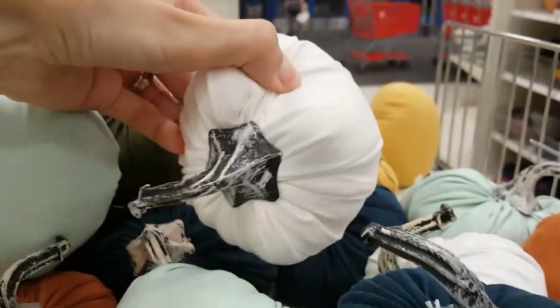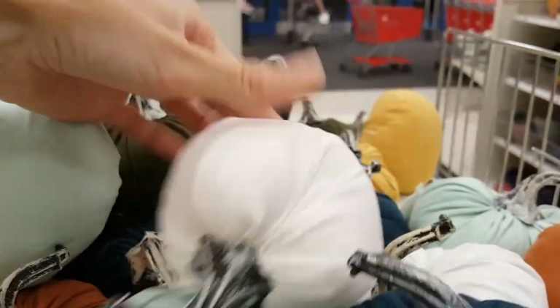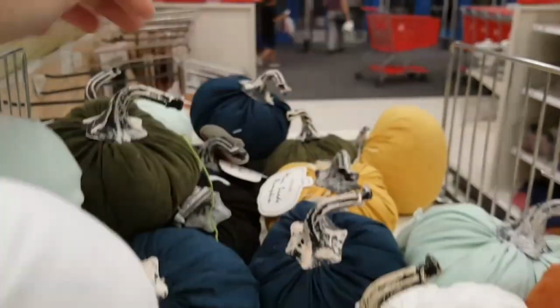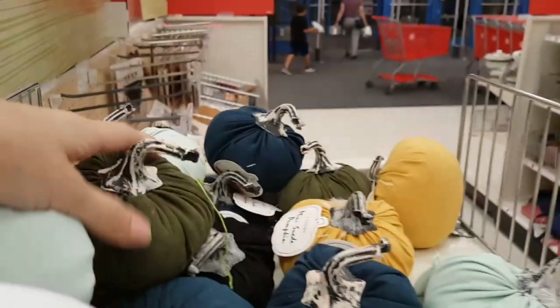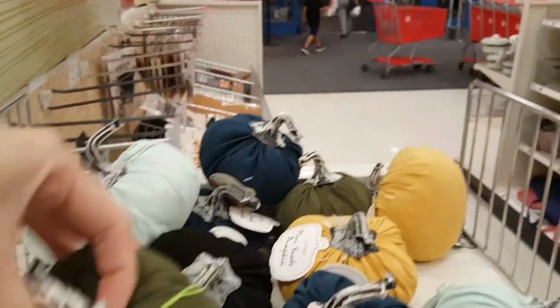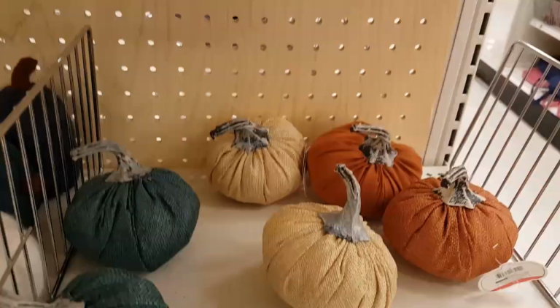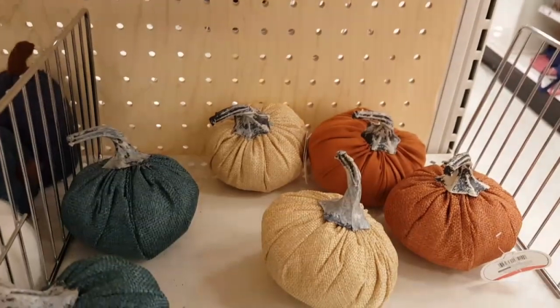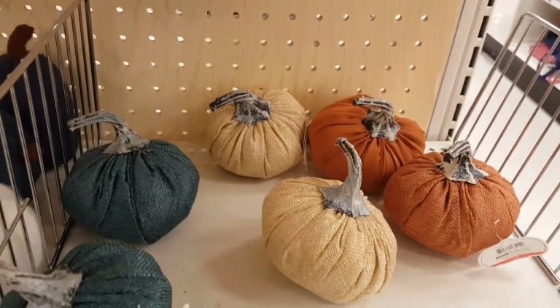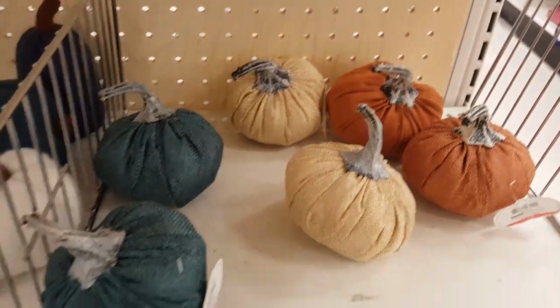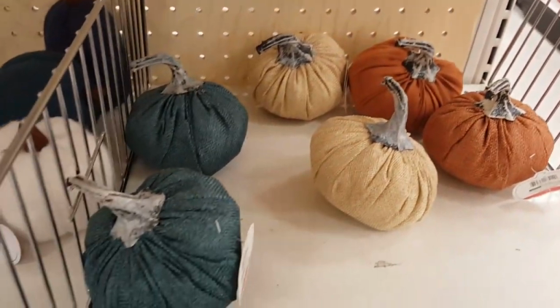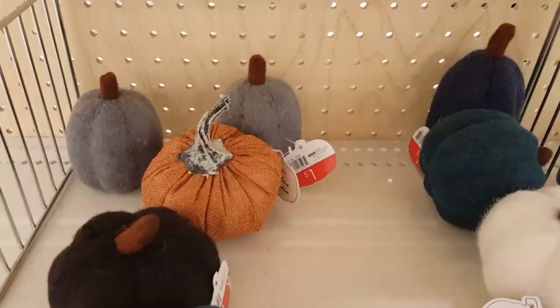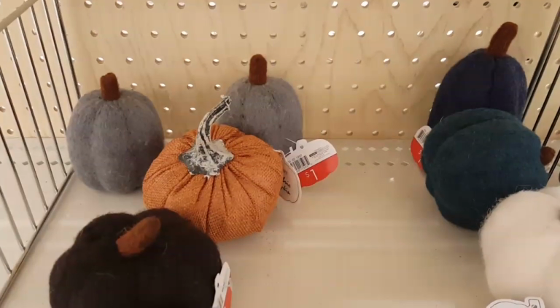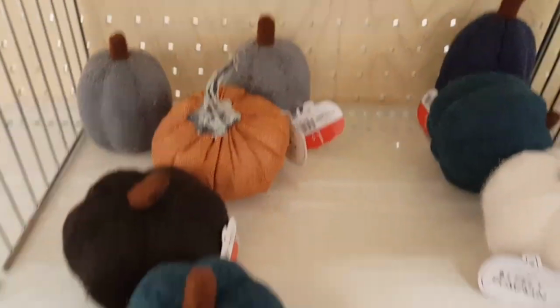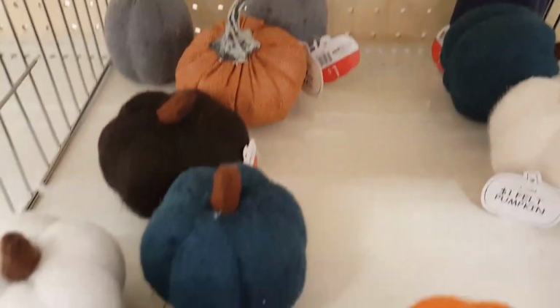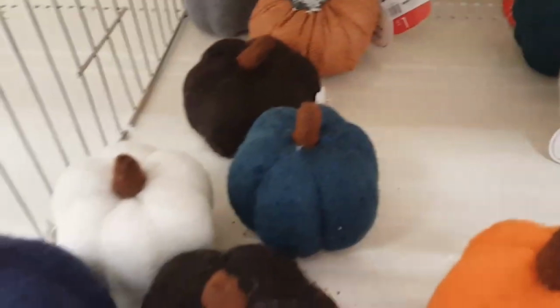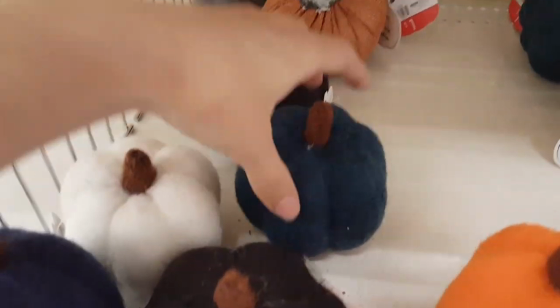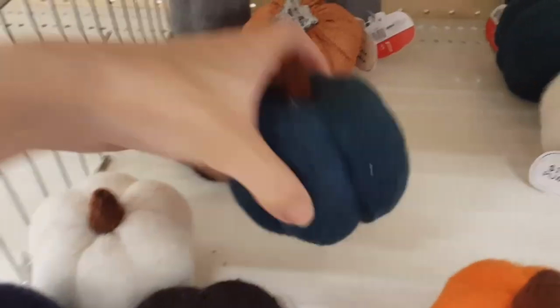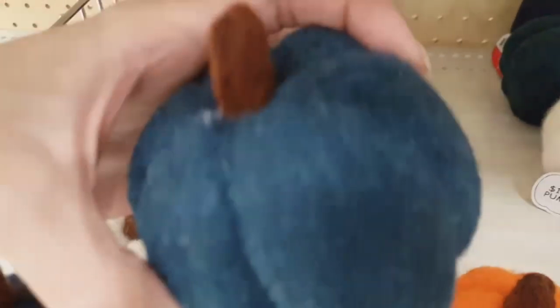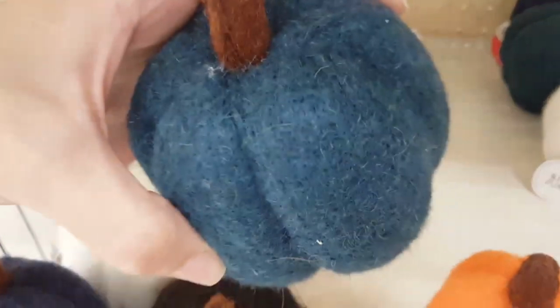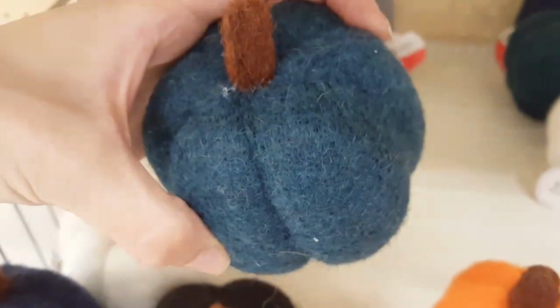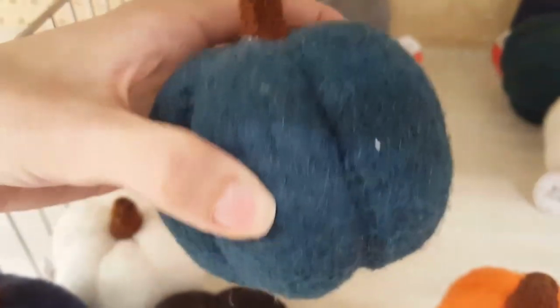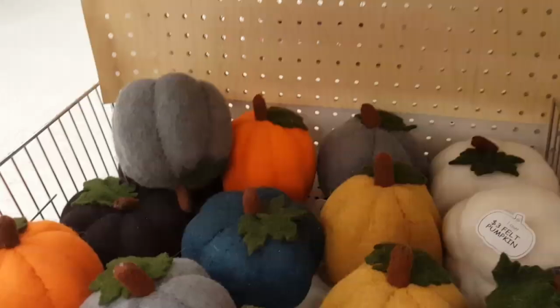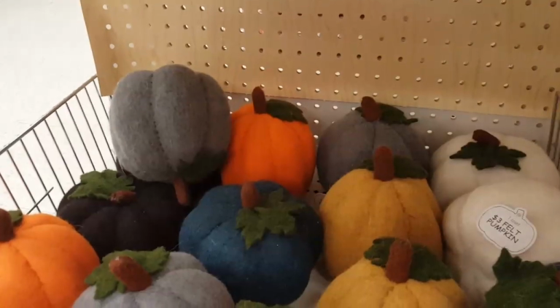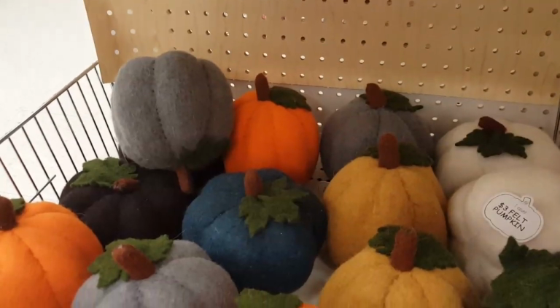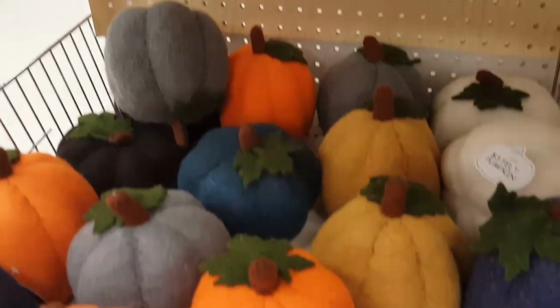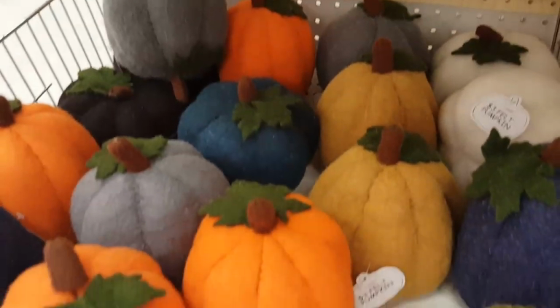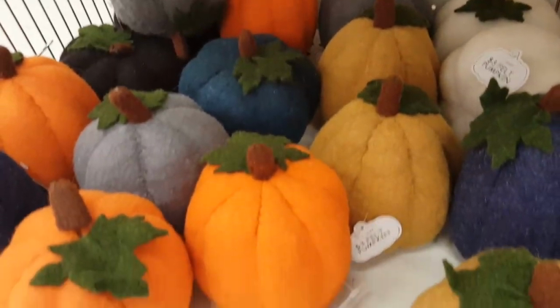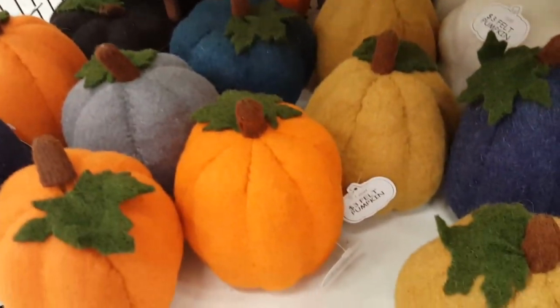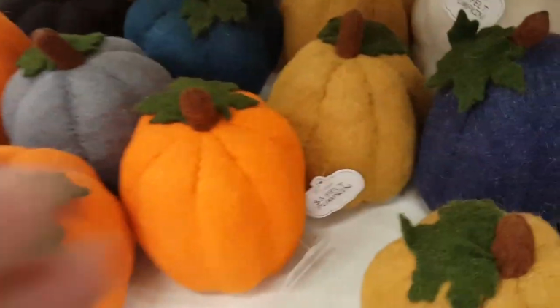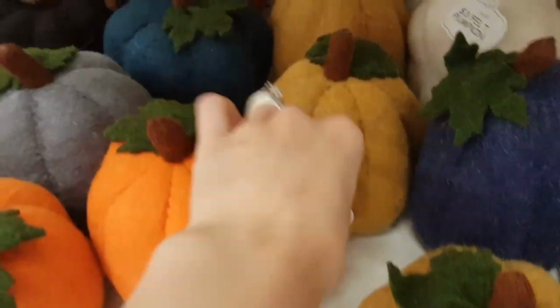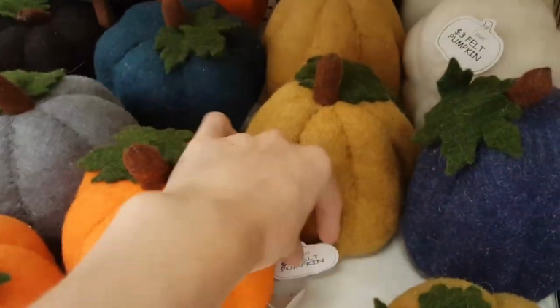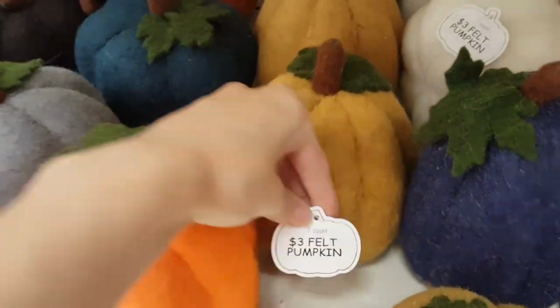They had a large assortment of colors in their suede, fabric, and felt pumpkins. All of these were $1 each, and then they had some similar ones in larger pumpkins that were $3 each.